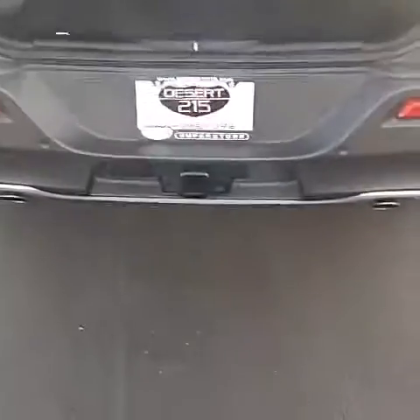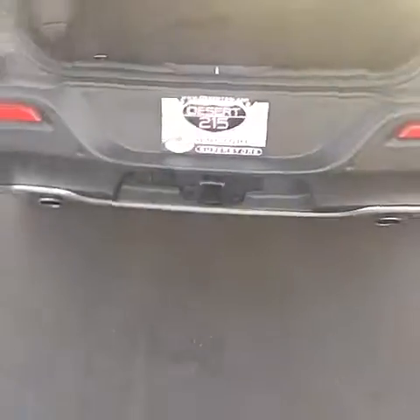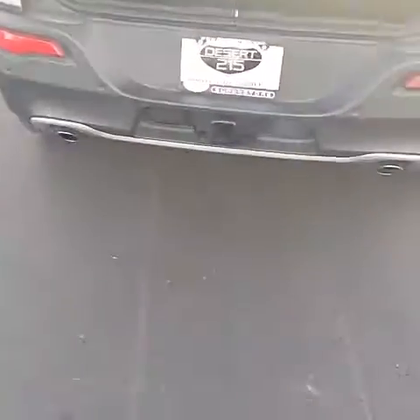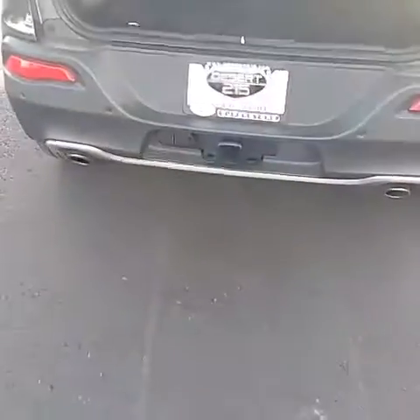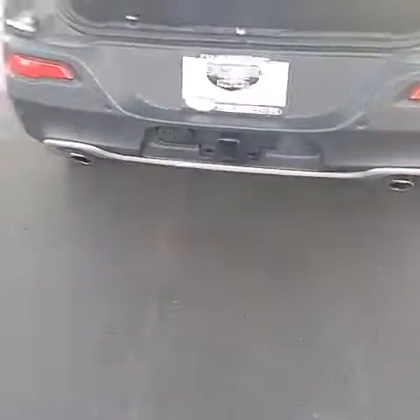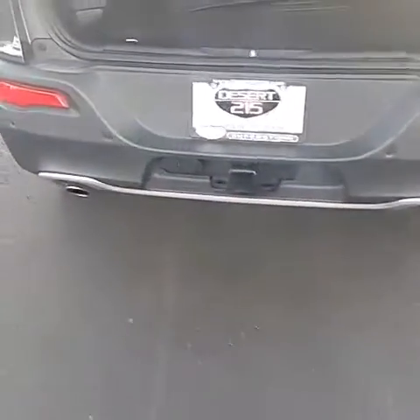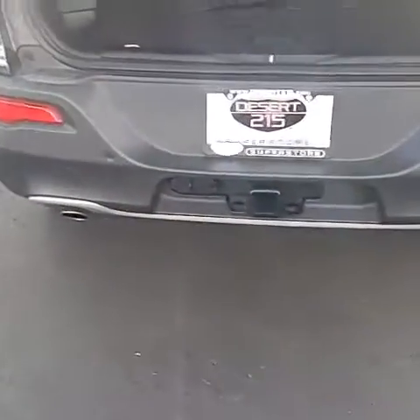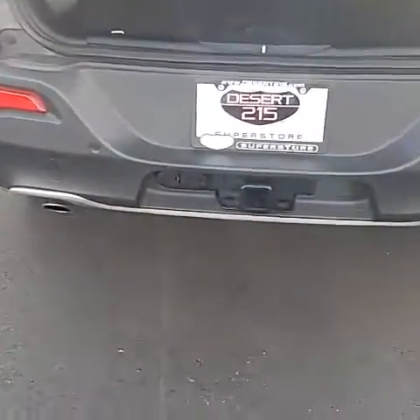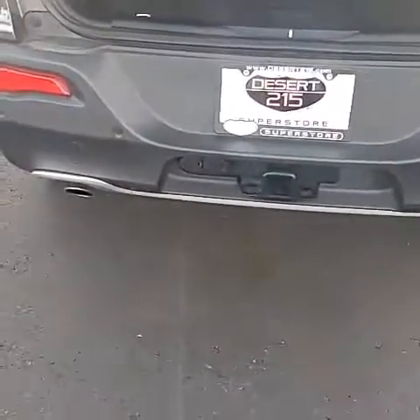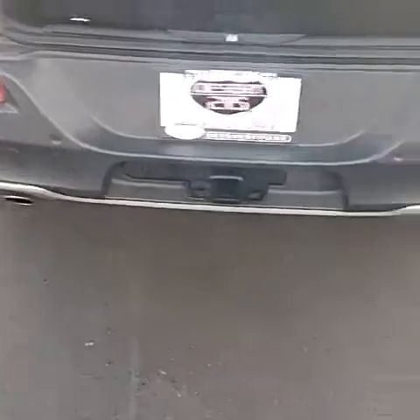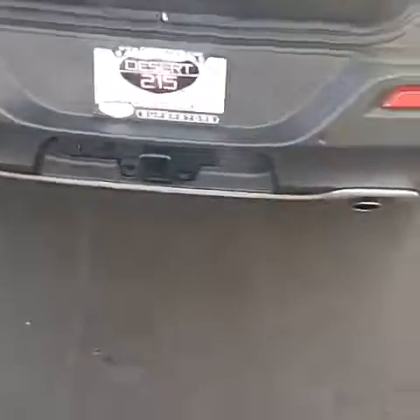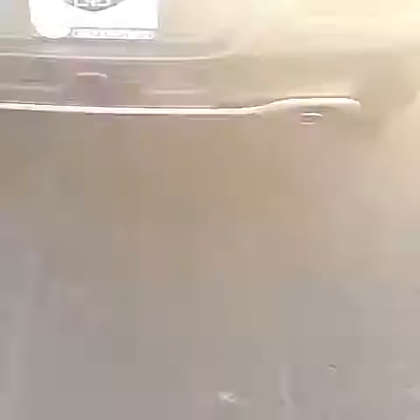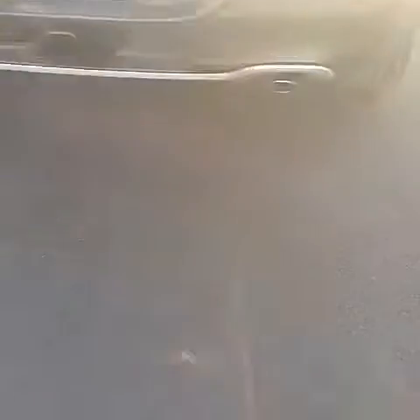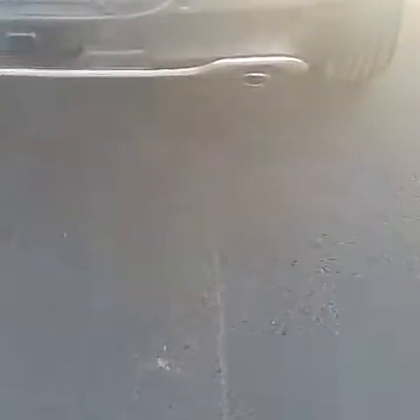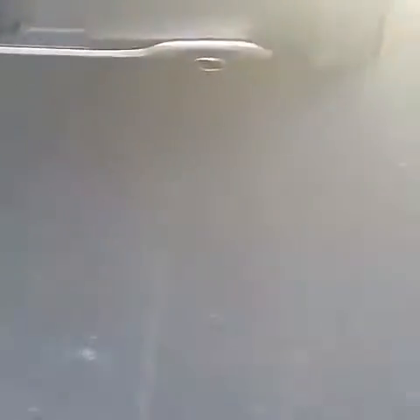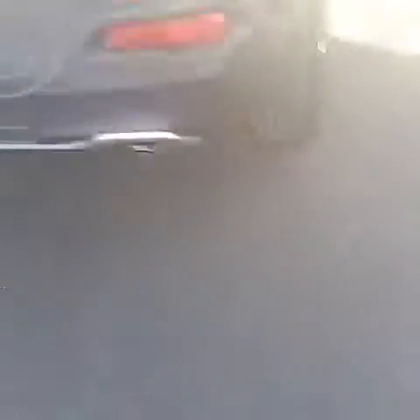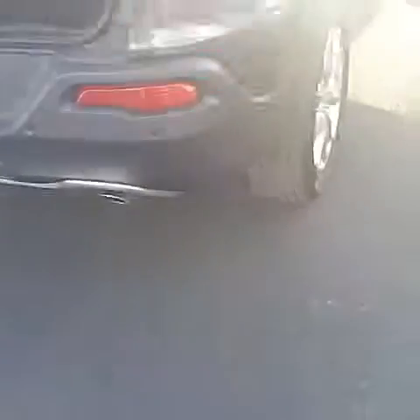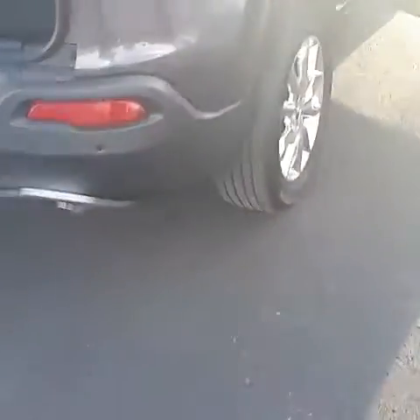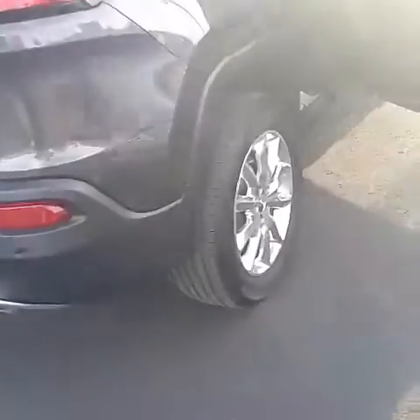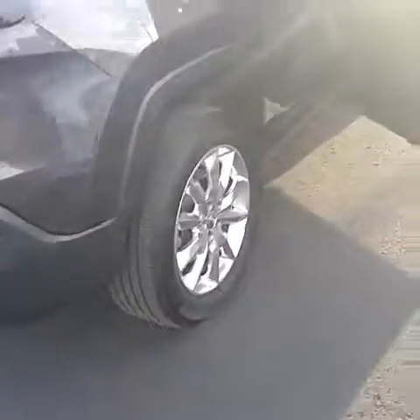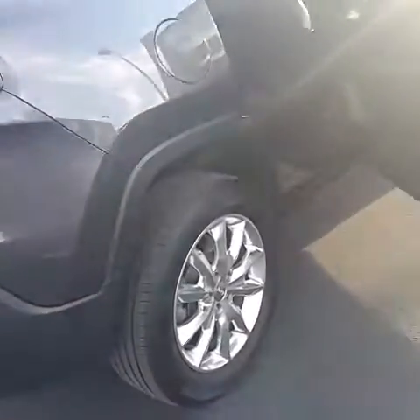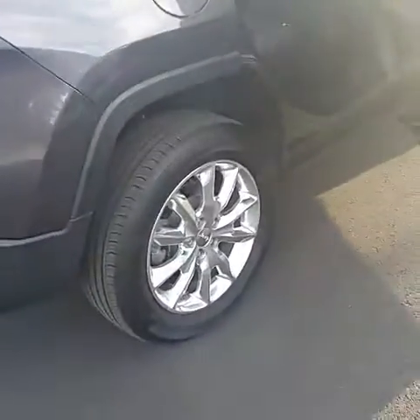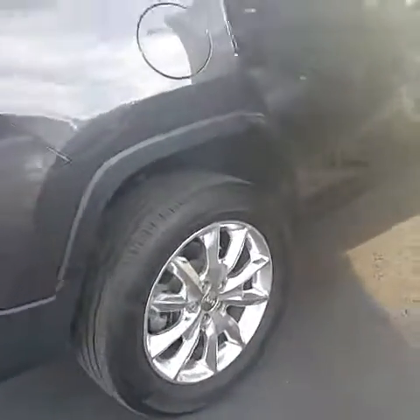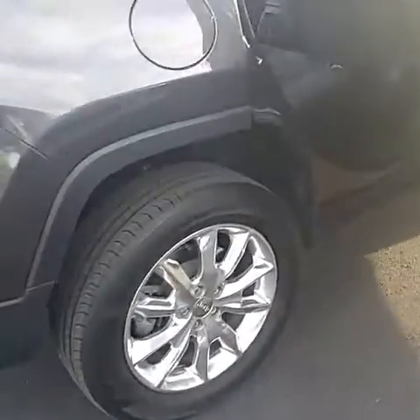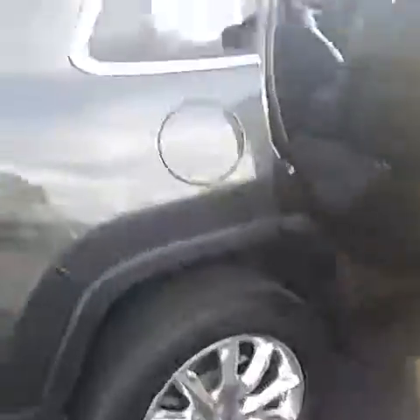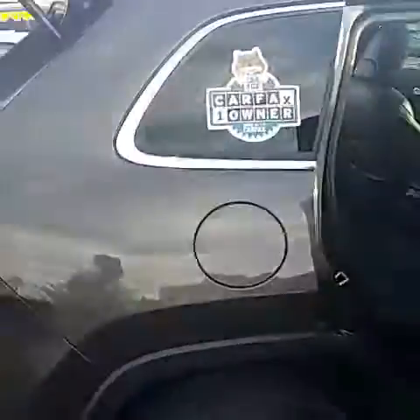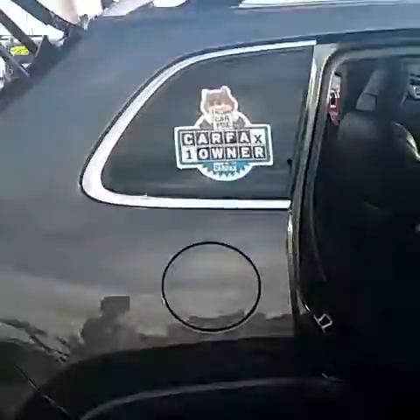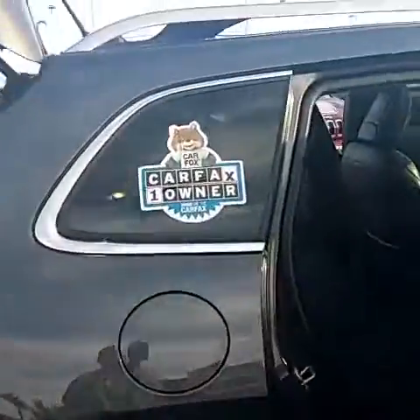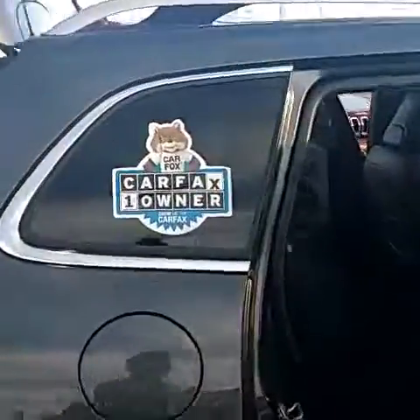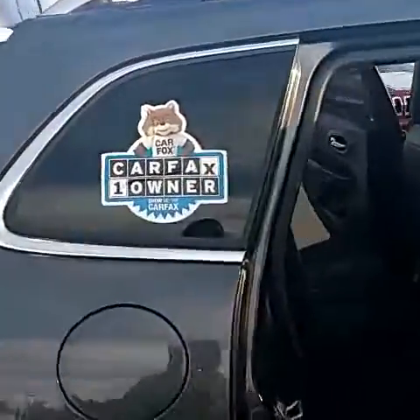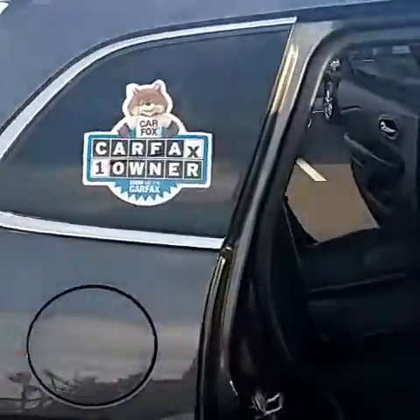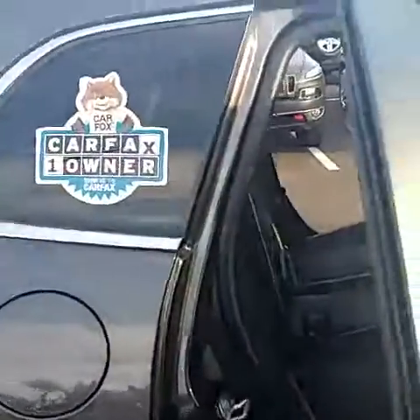Trailer tow hitch with a four pin and seven pin, dual exhaust. This is a one owner car verified through Carfax.